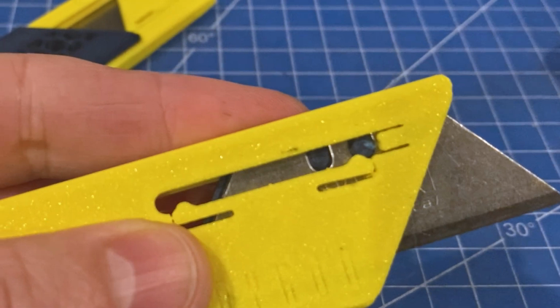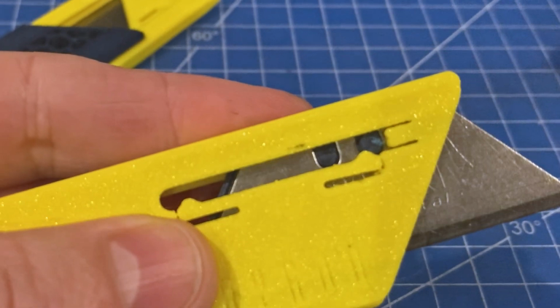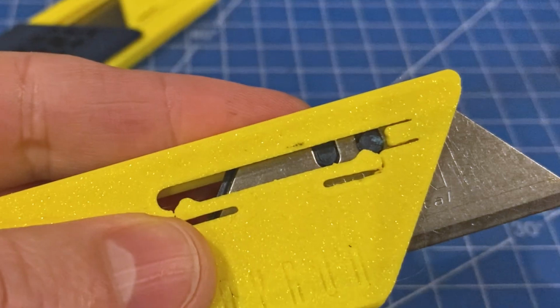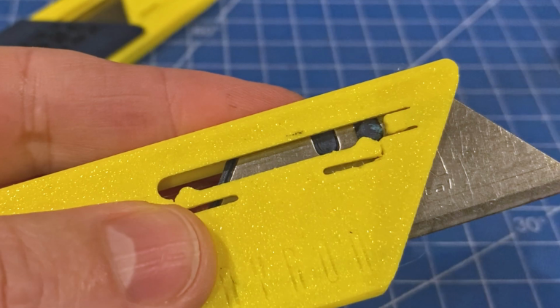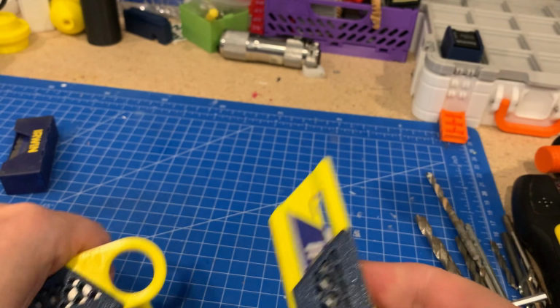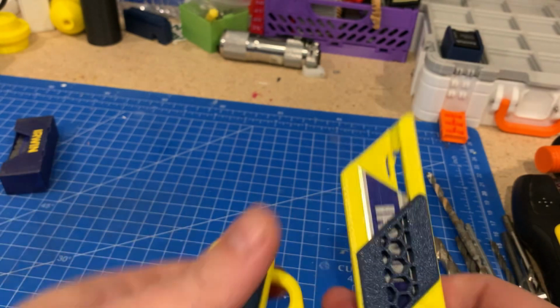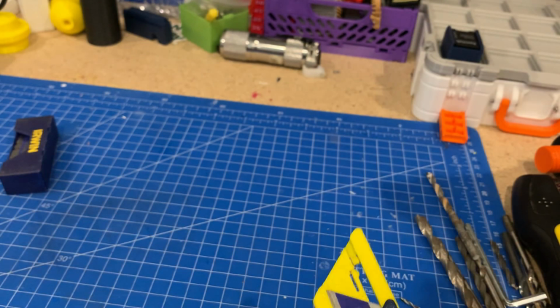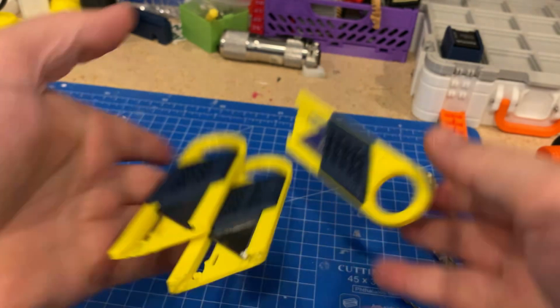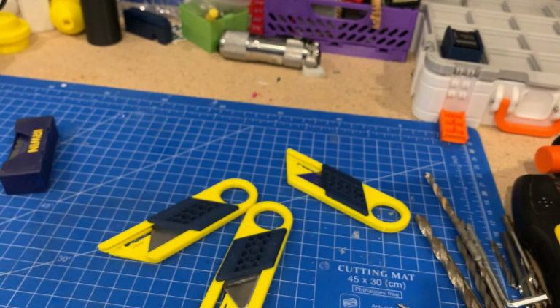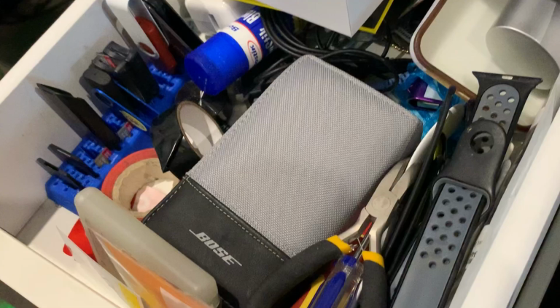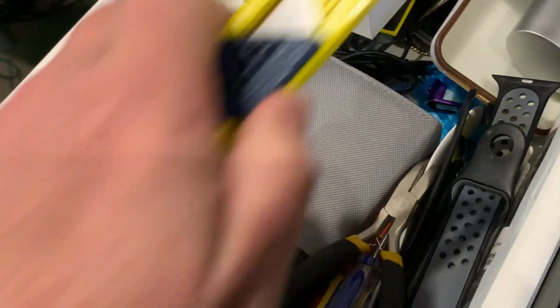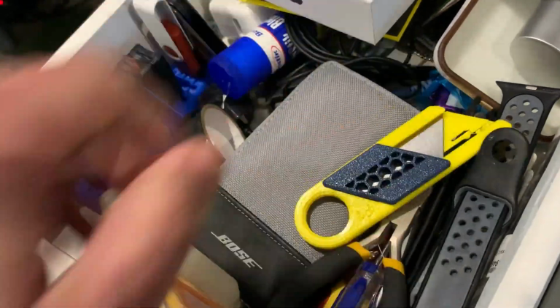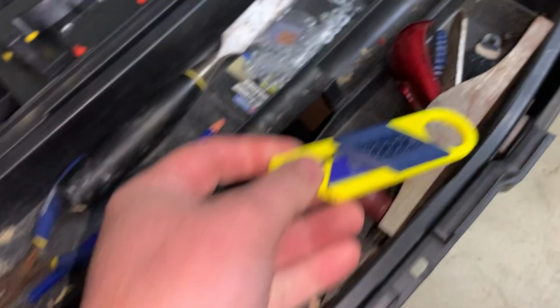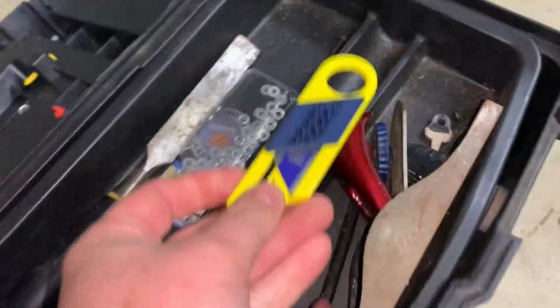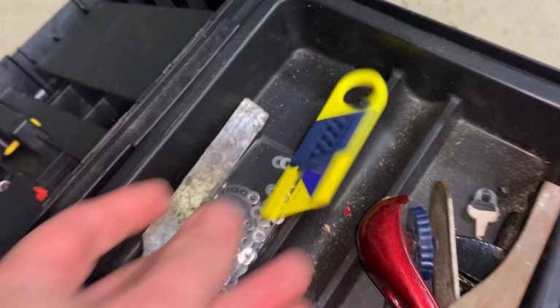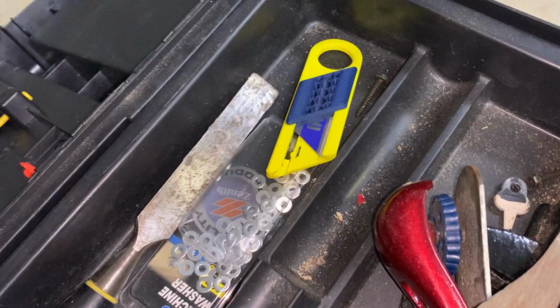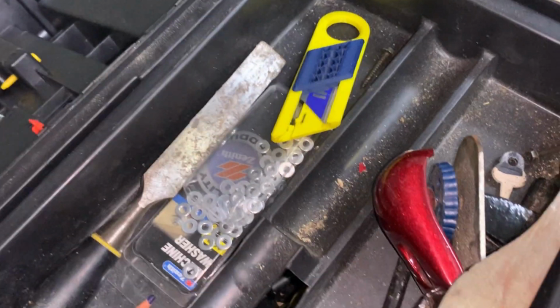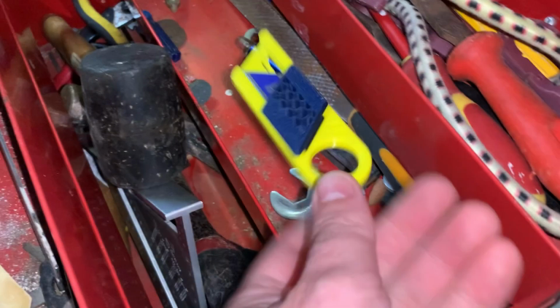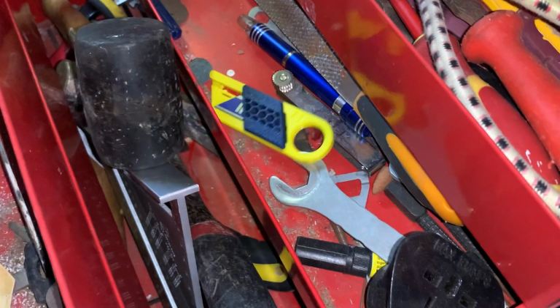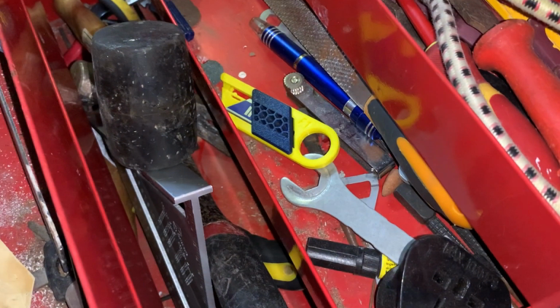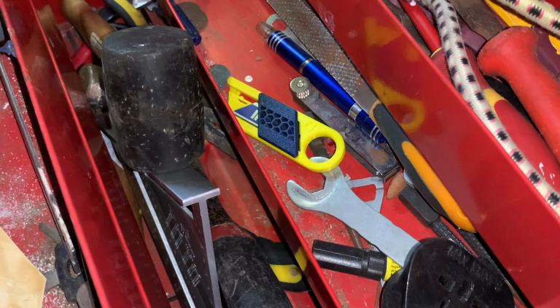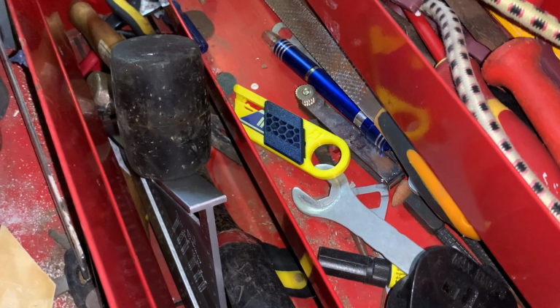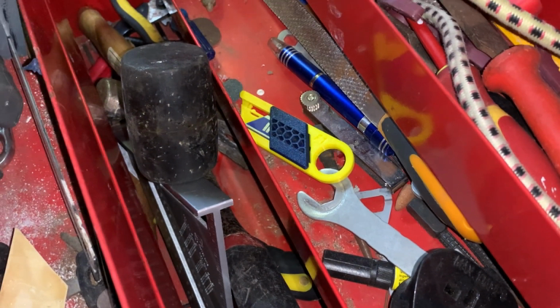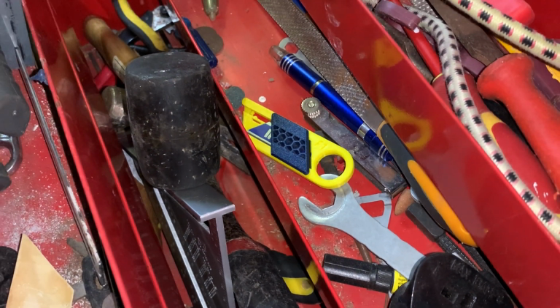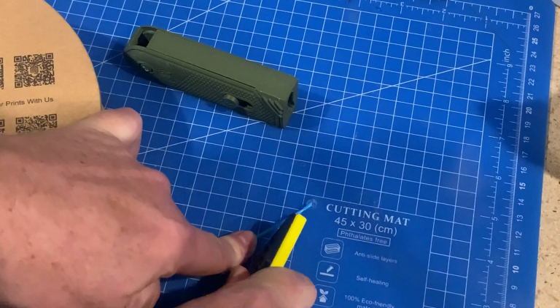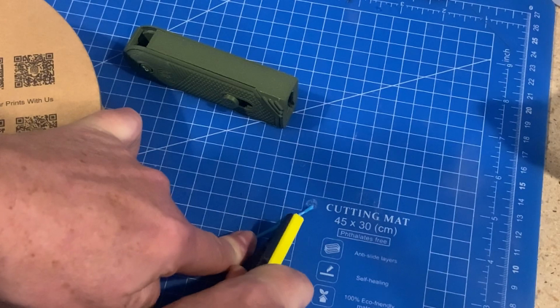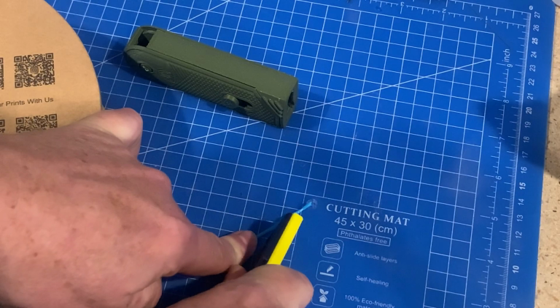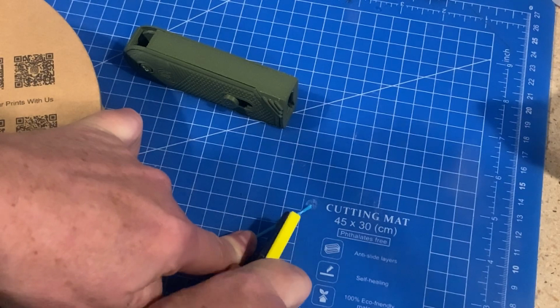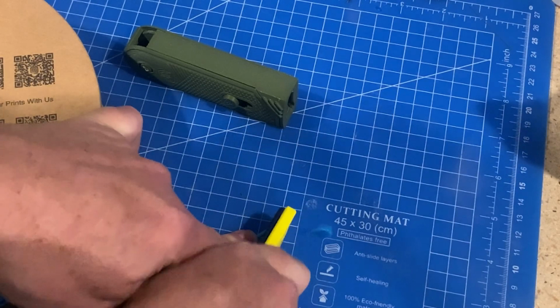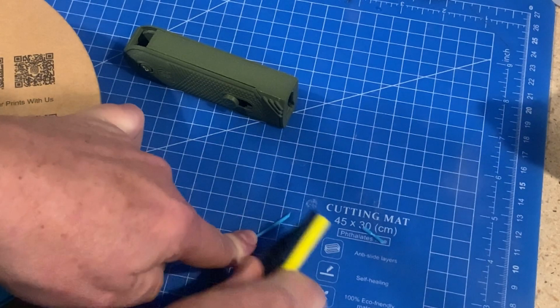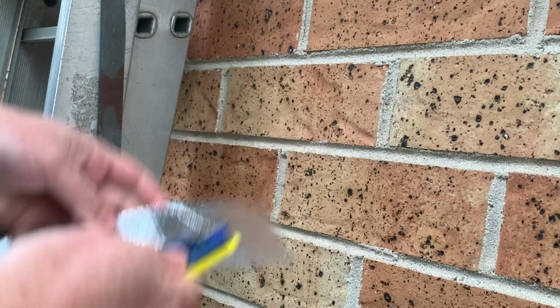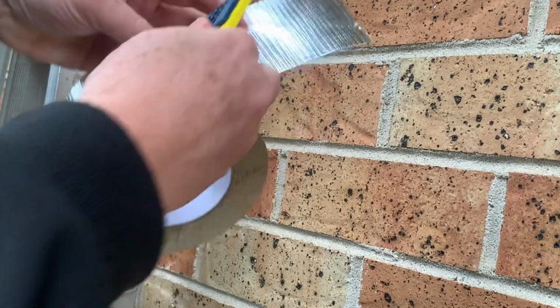I've got a bunch of blades, so there's one here, one here, one here. Hopefully I'll now always have one handy when I need it.